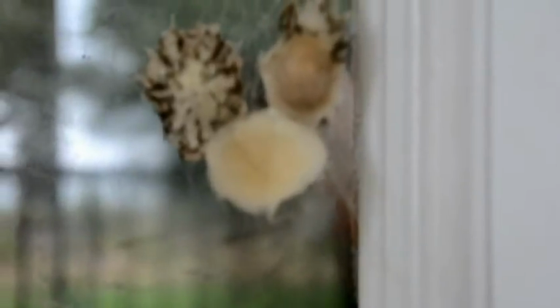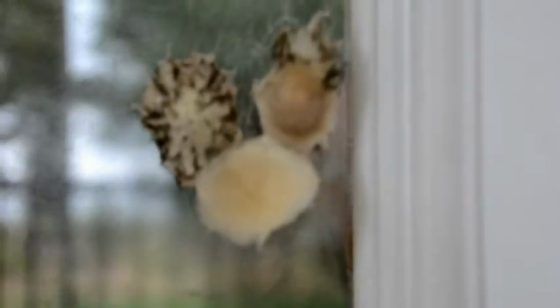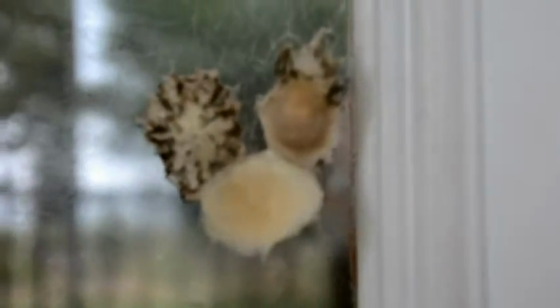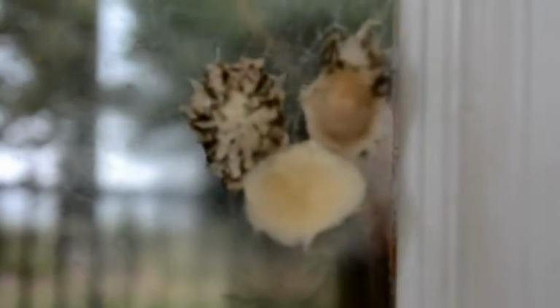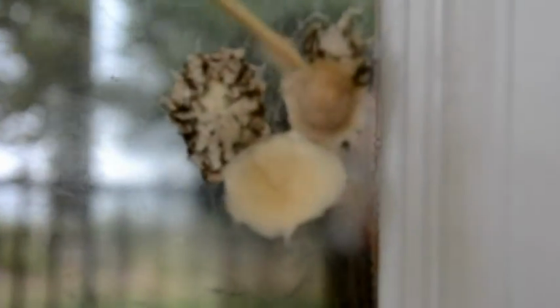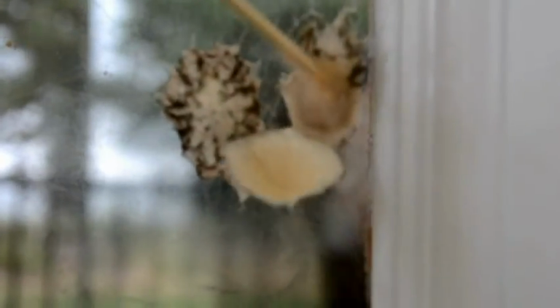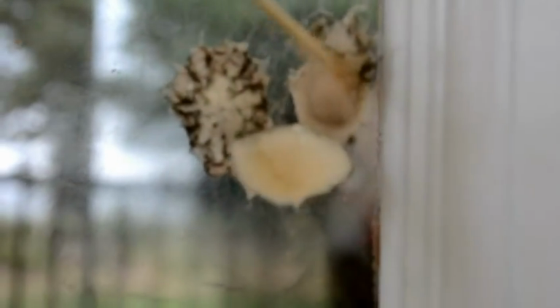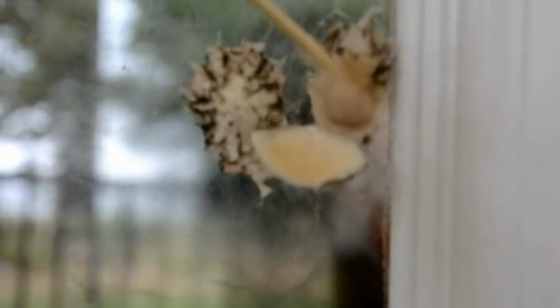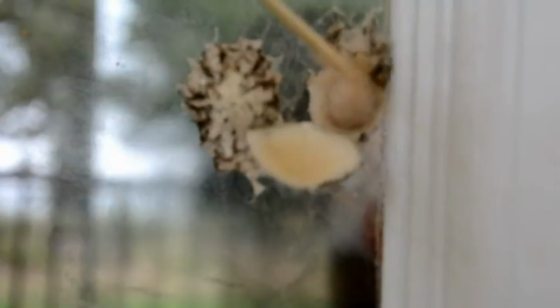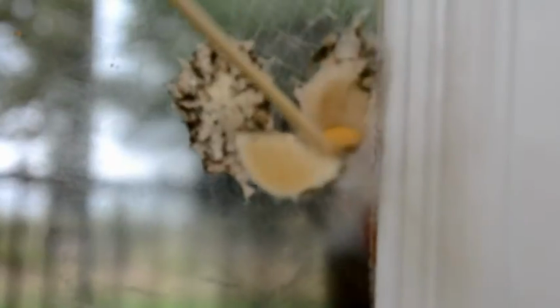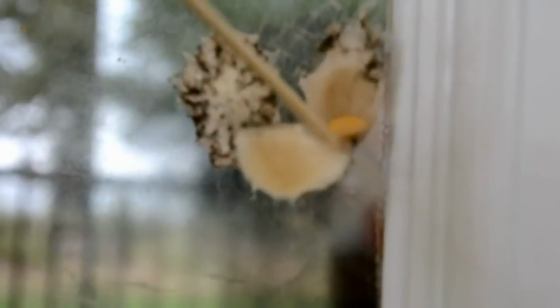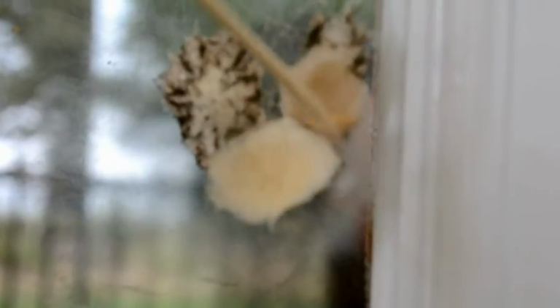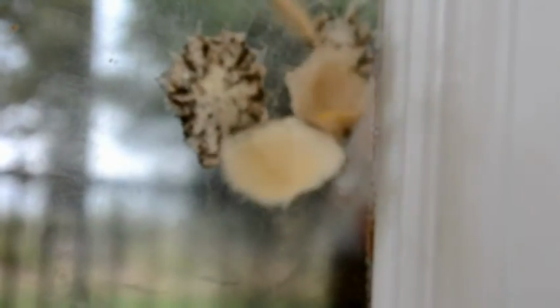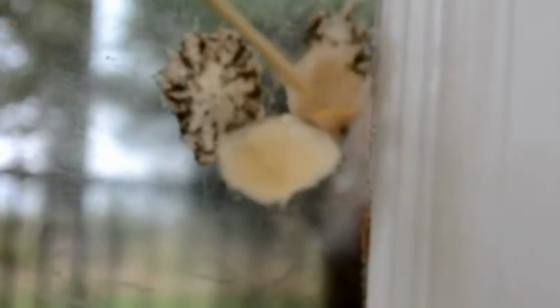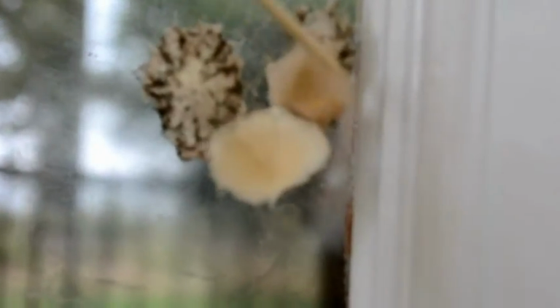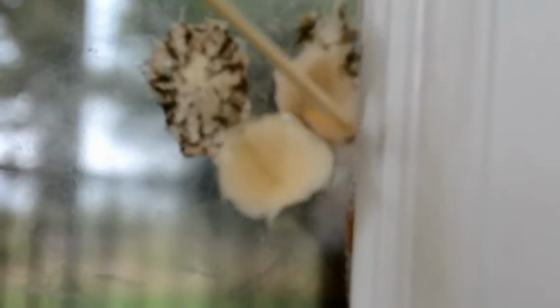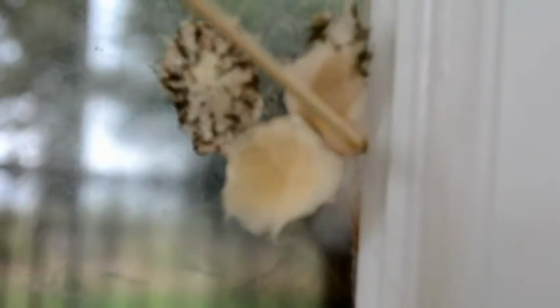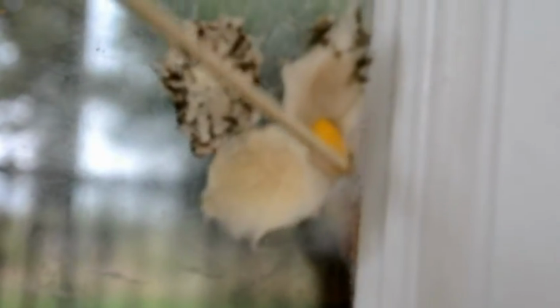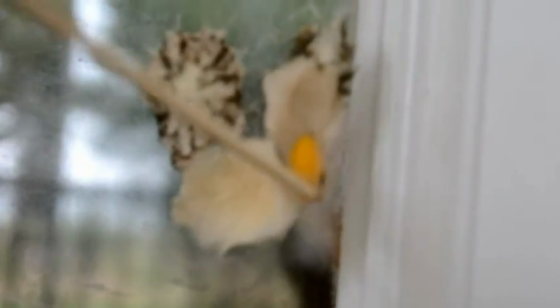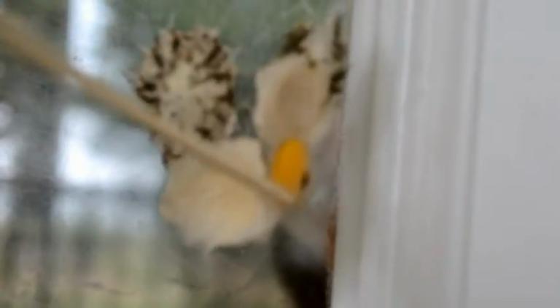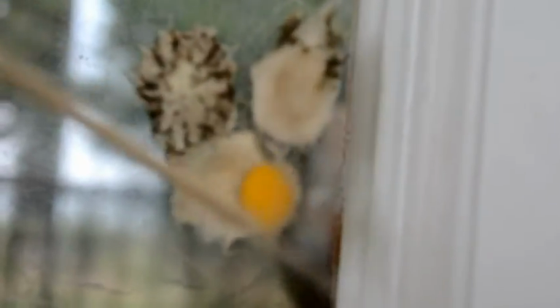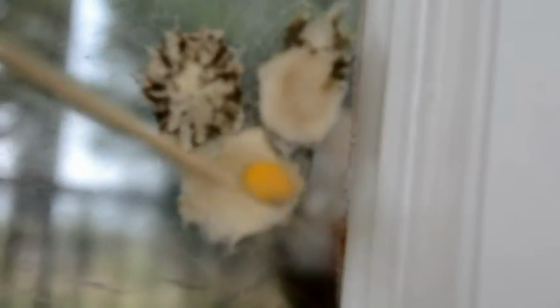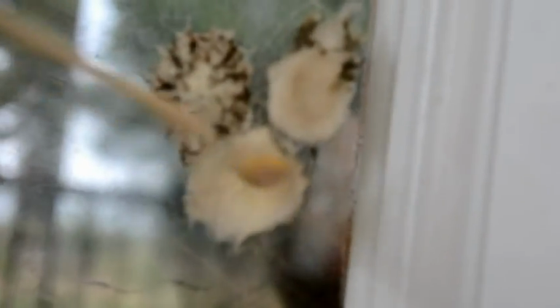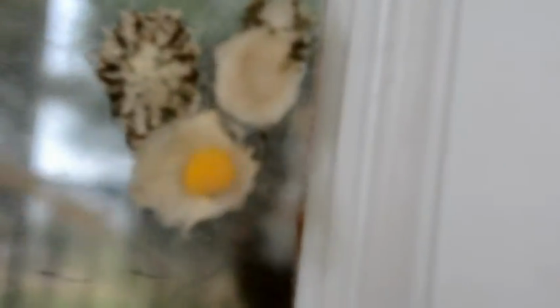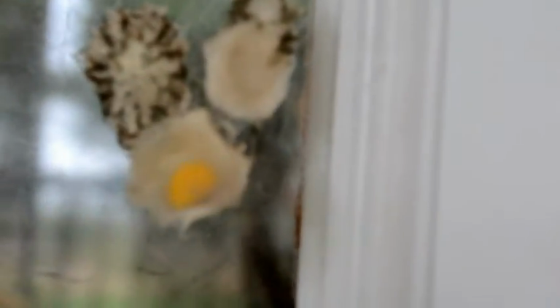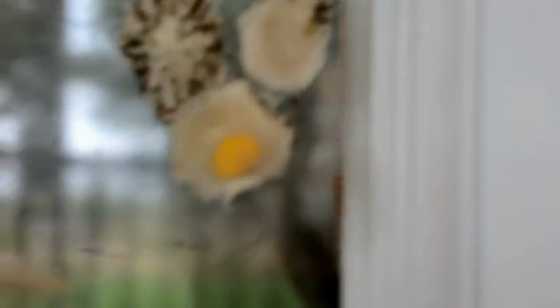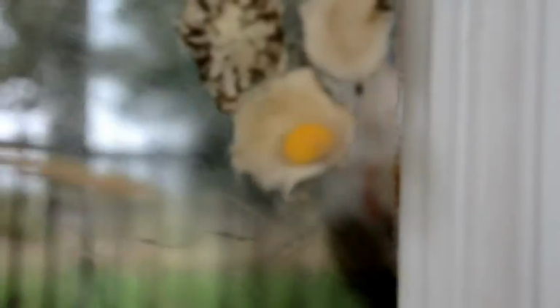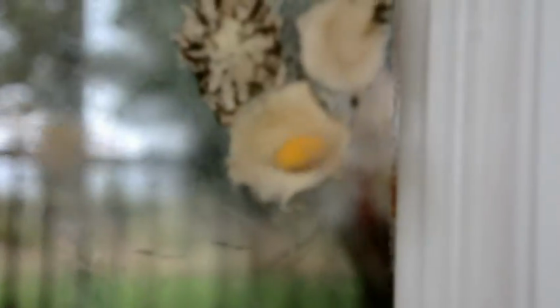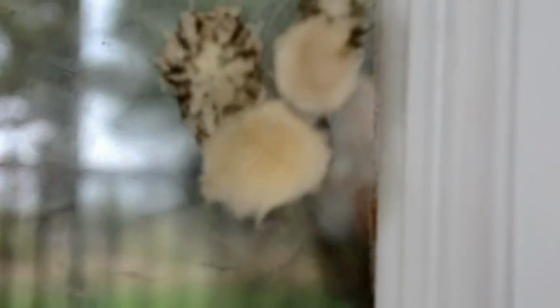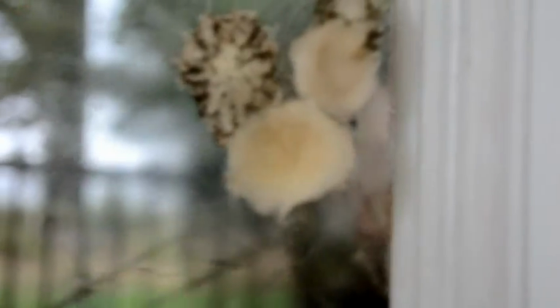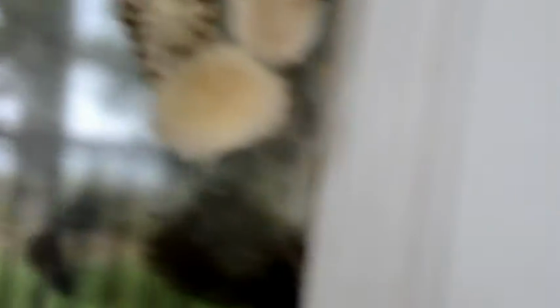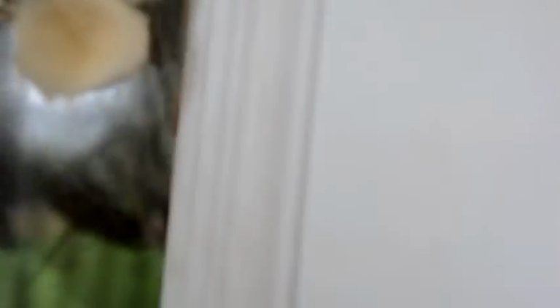Anyway, I found this little experiment of nature quite fascinating. I hope you enjoyed that and learned a little bit about spiders.